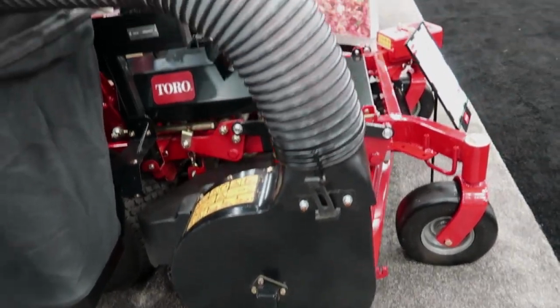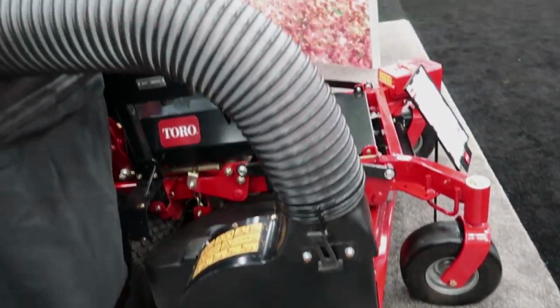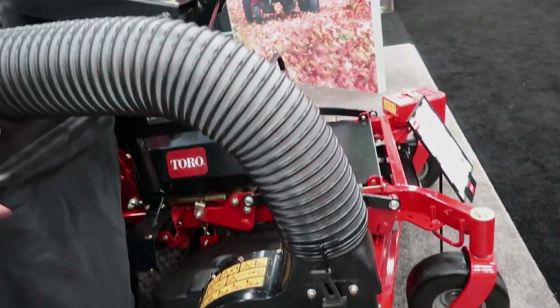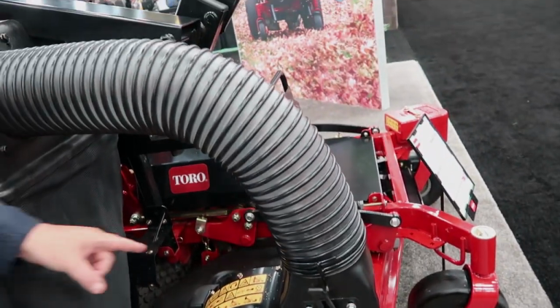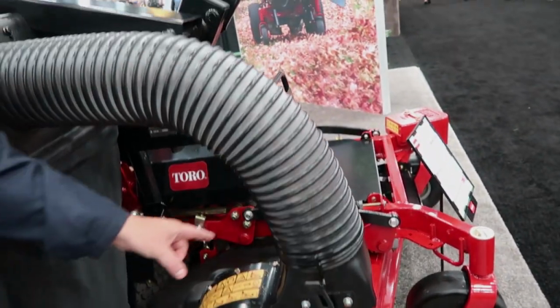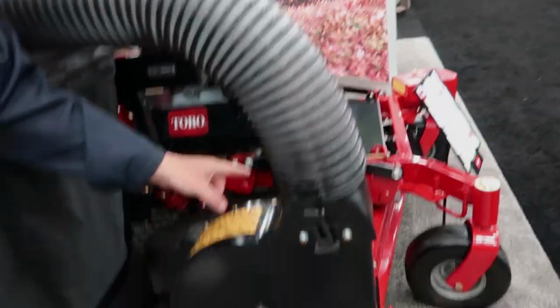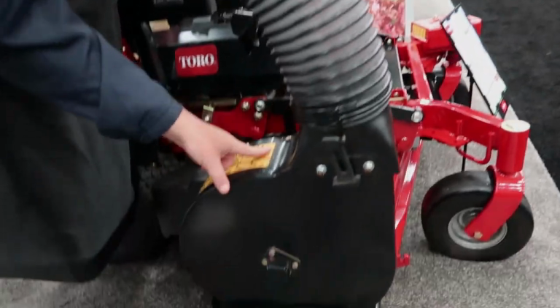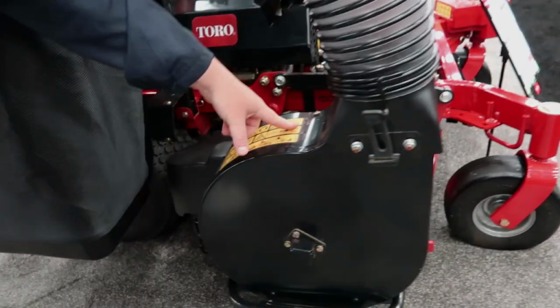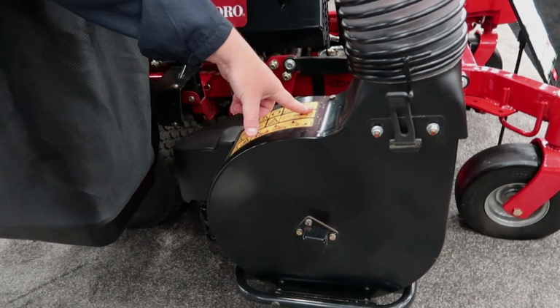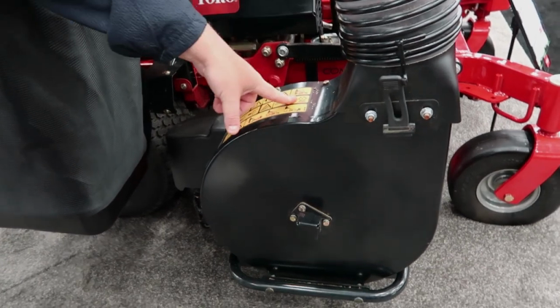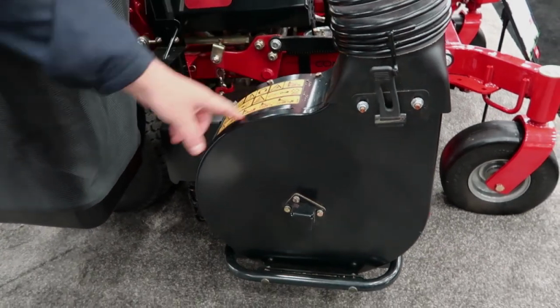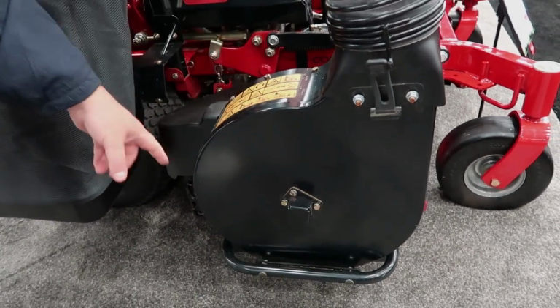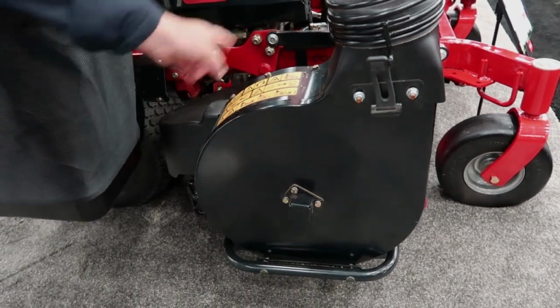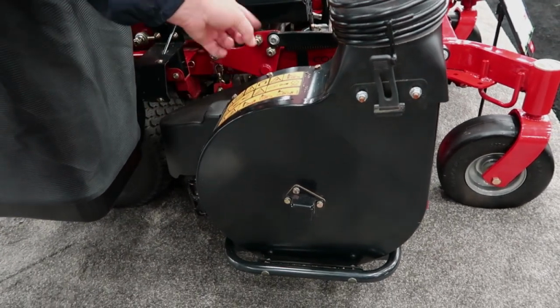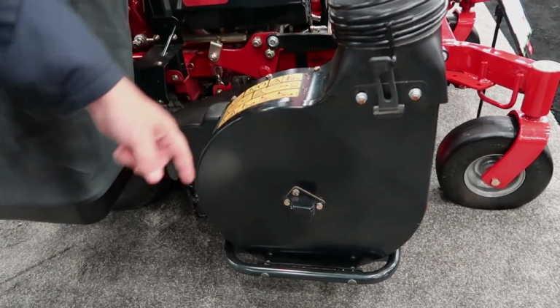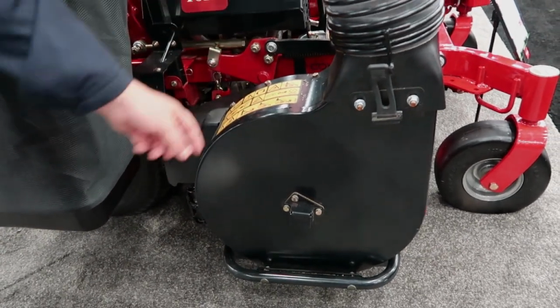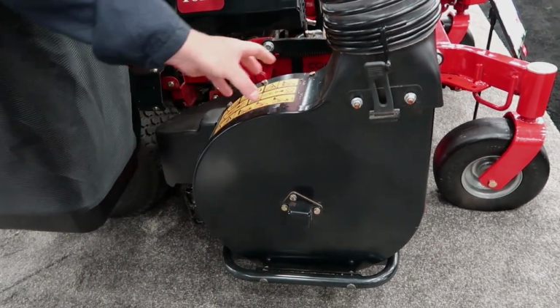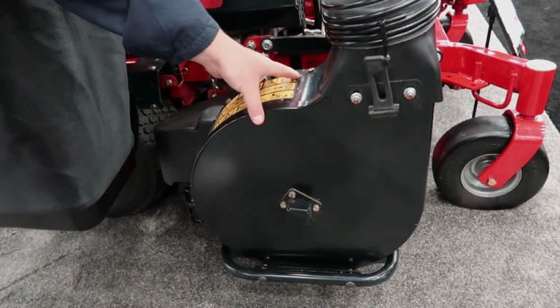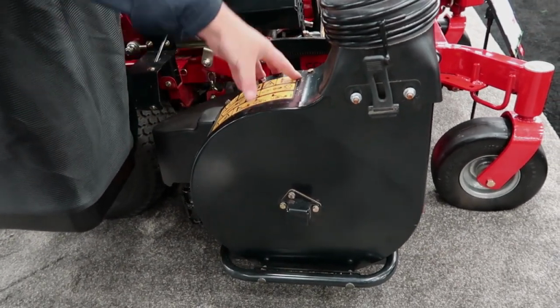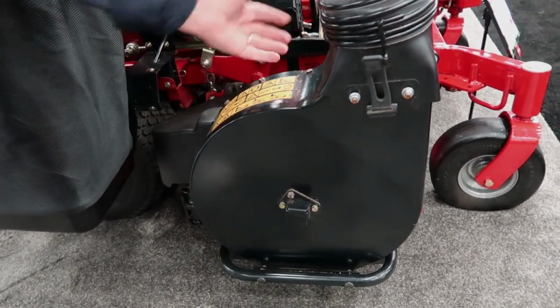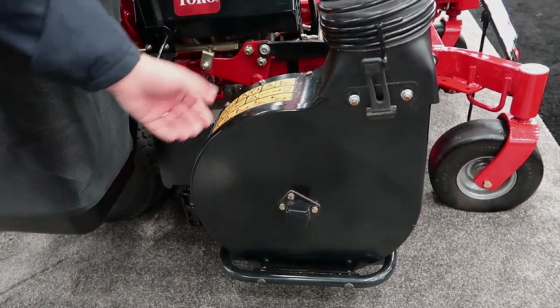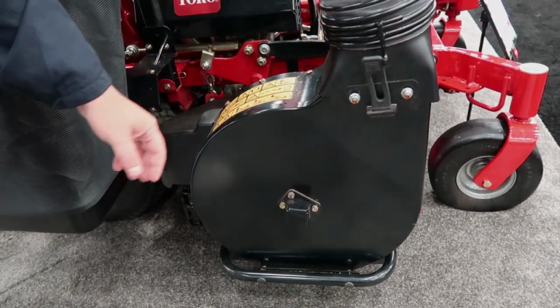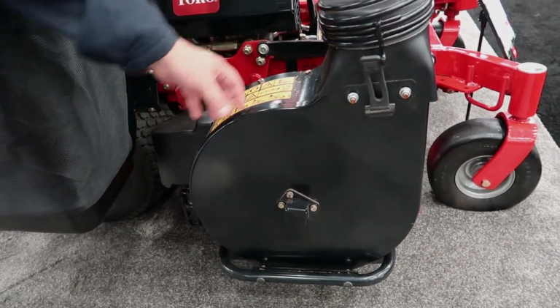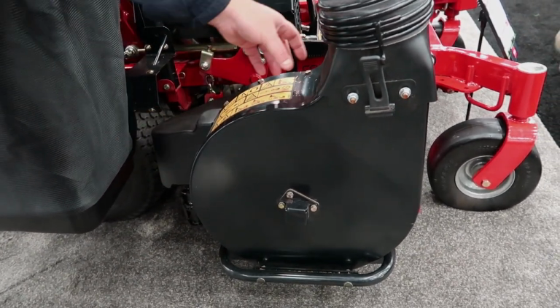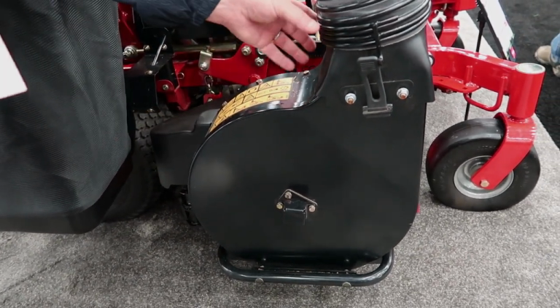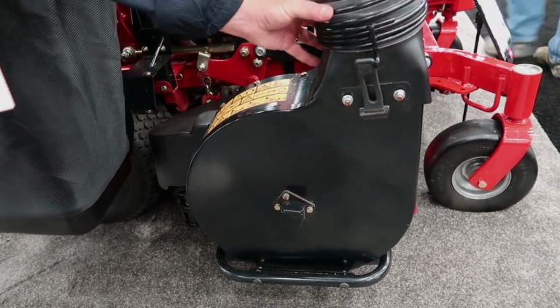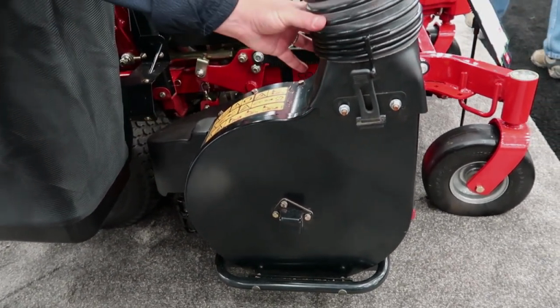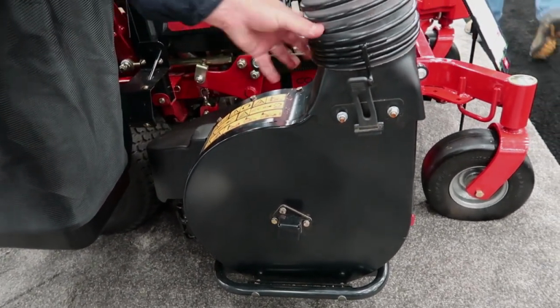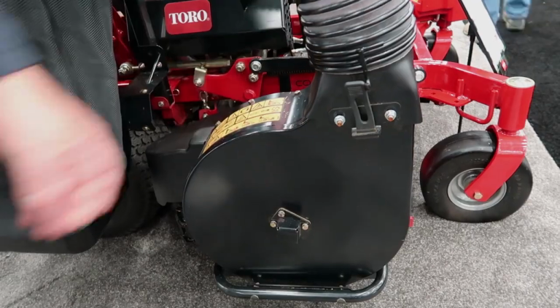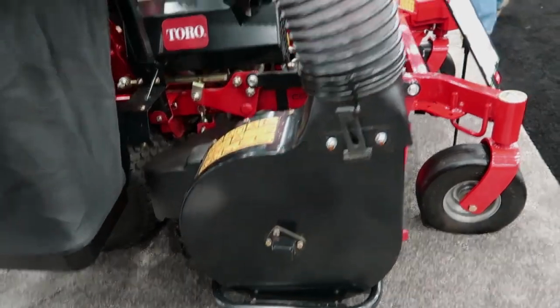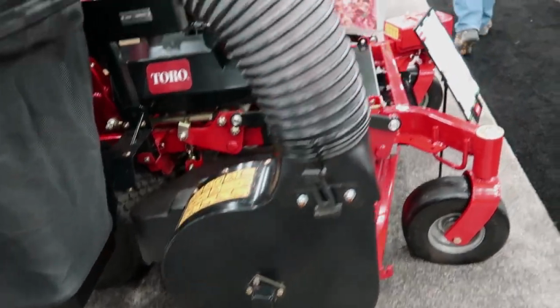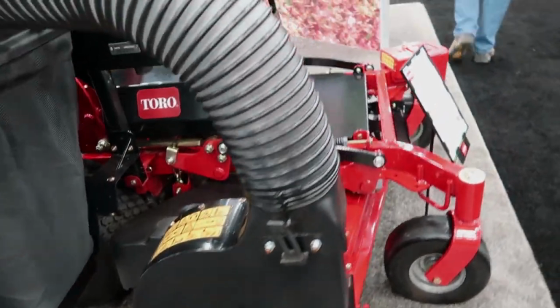Now this thing, with leaf season coming guys, especially — you throw some mulch blades on this thing, you ain't even got to throw mulch blades on this thing. It's going to take care of you.